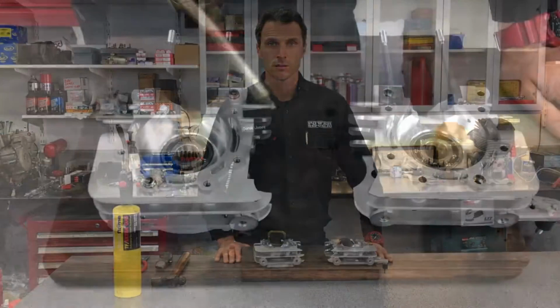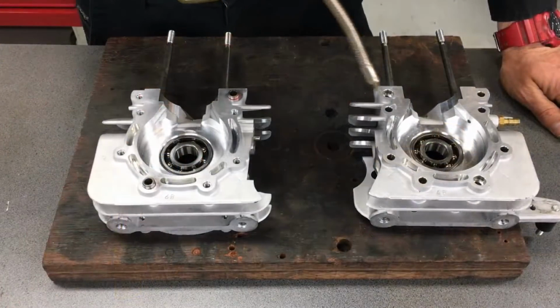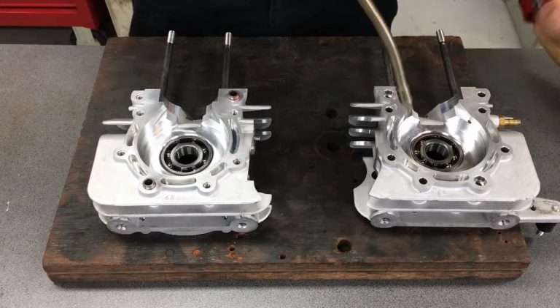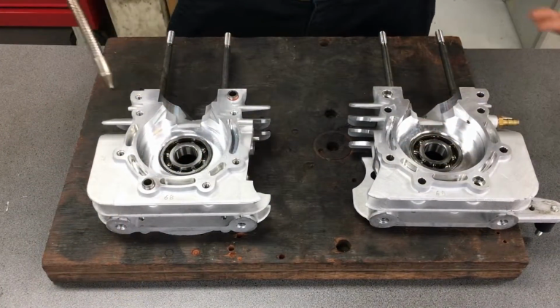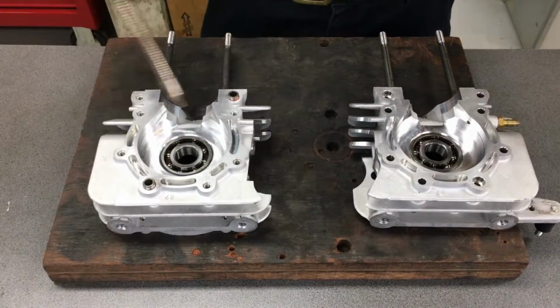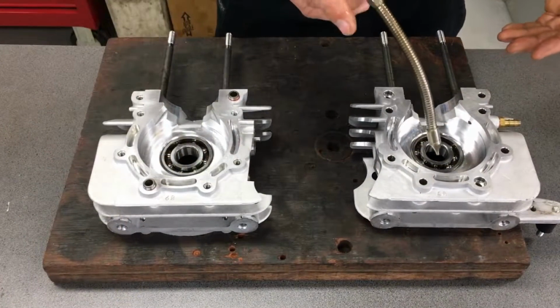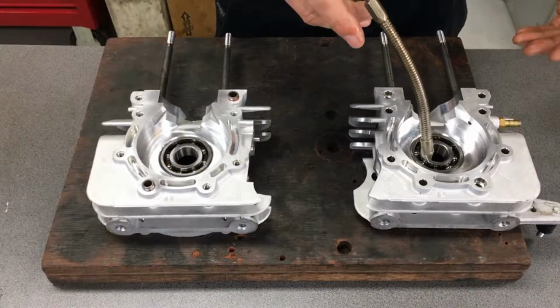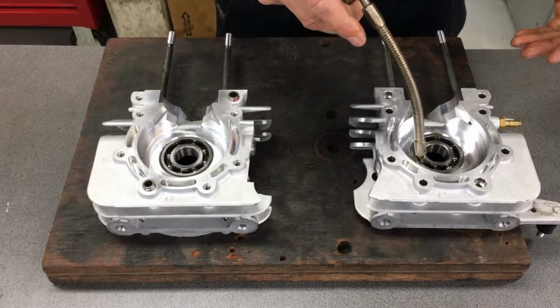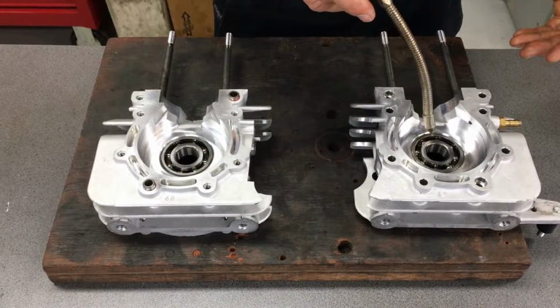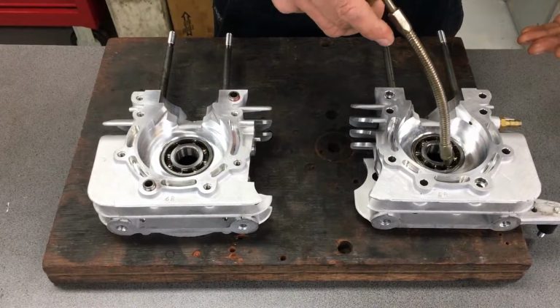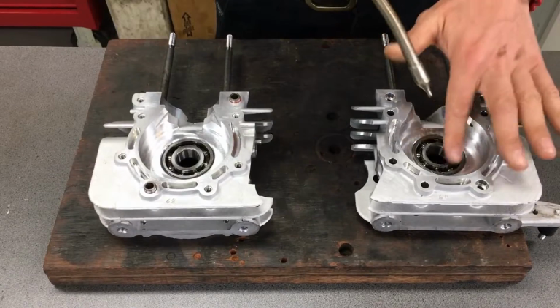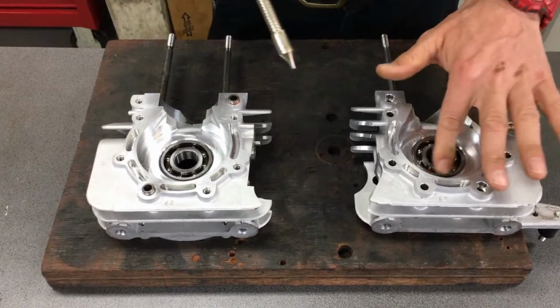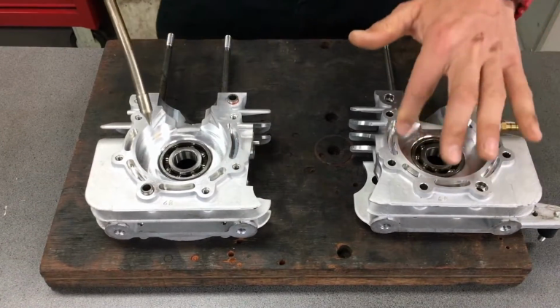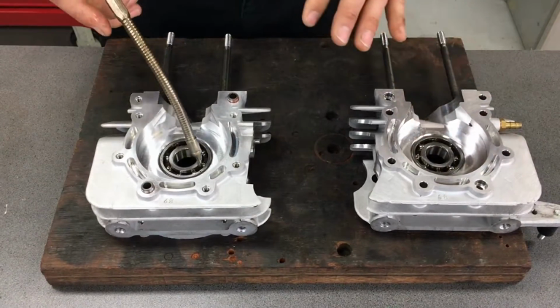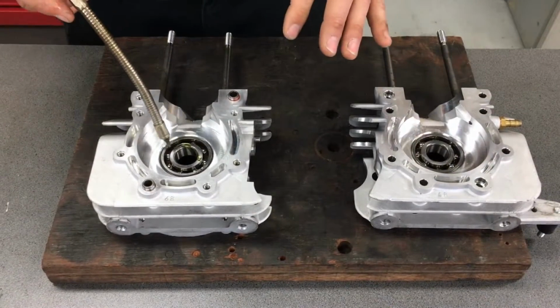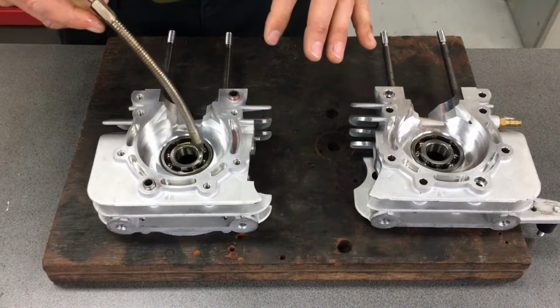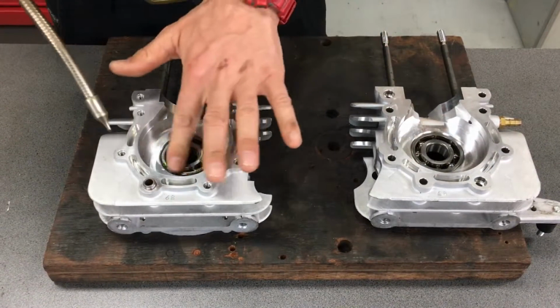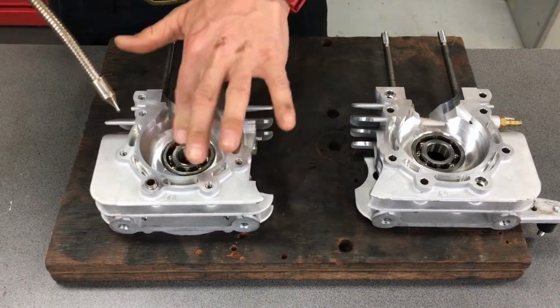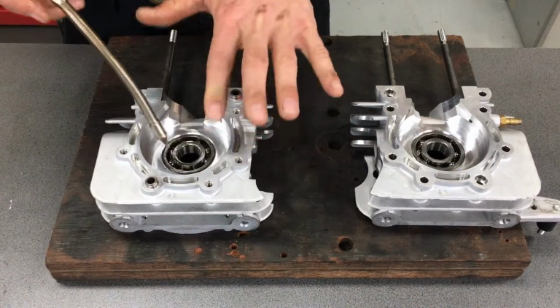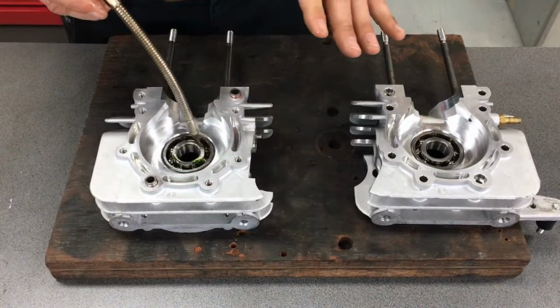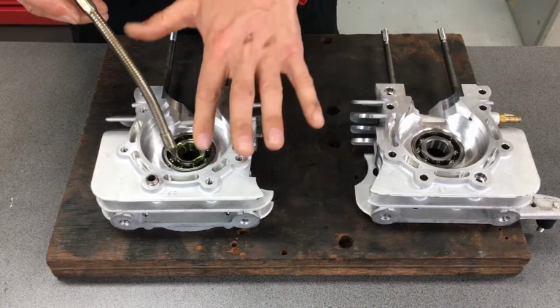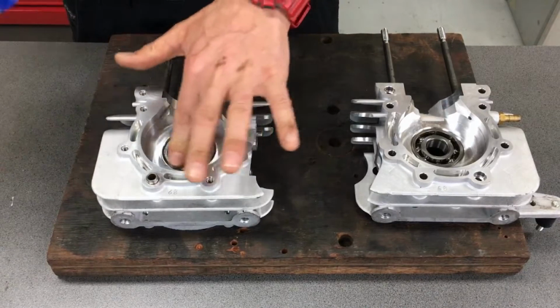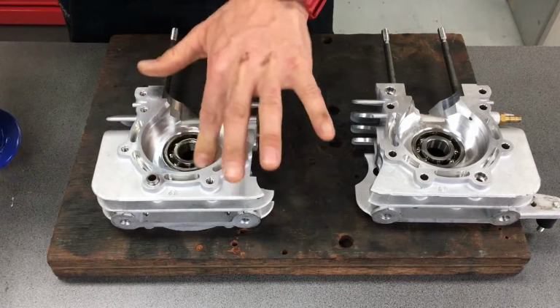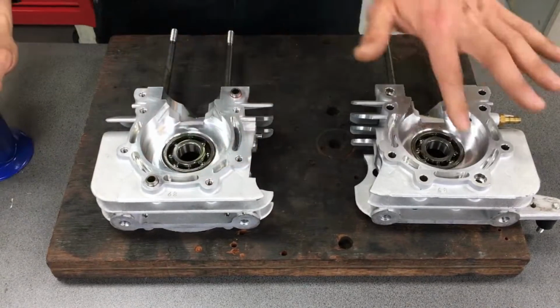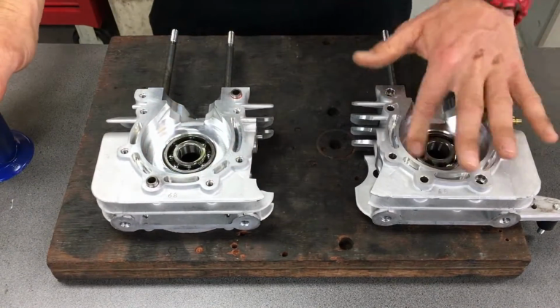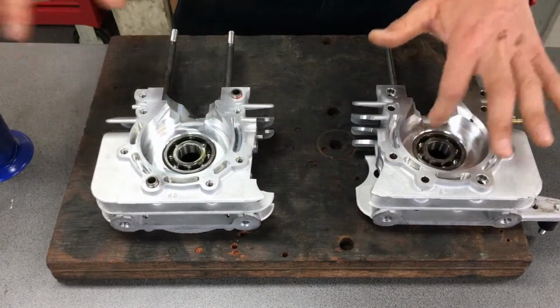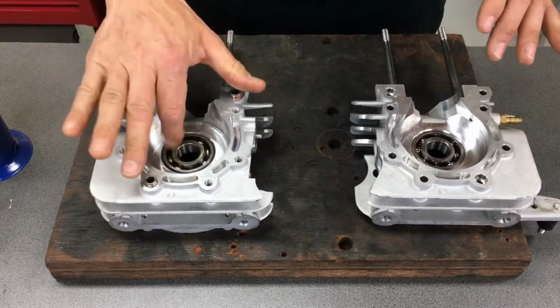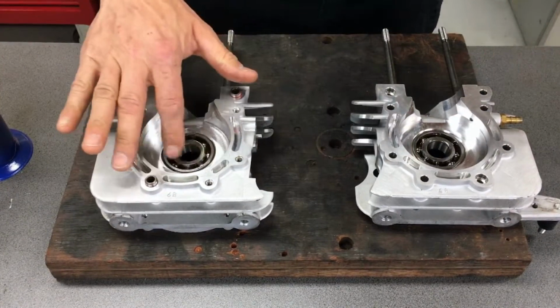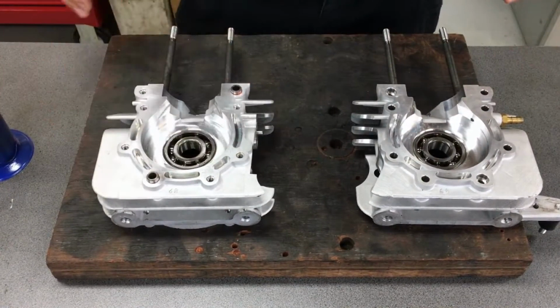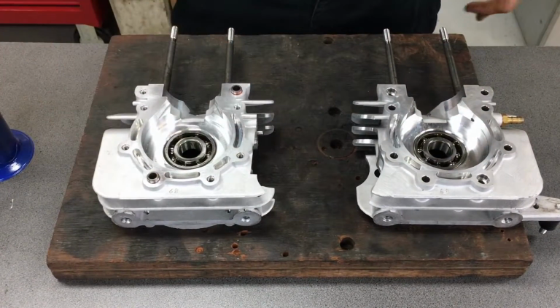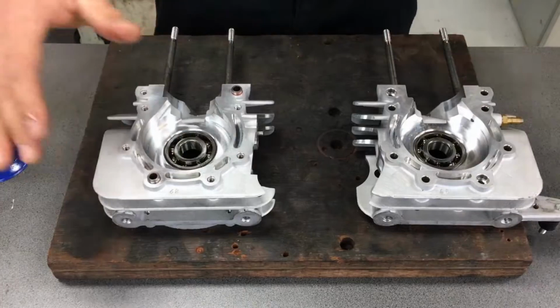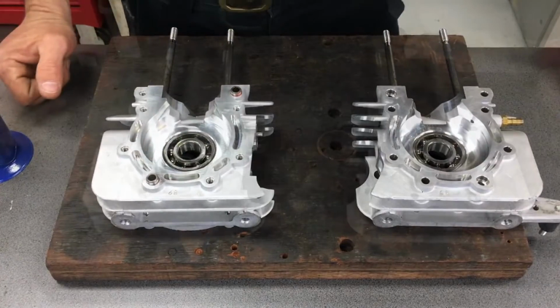While the engine is still hot, I just like to put a little bit of two-stroke oil in — that's all these things are lubricated with once you're in service. Get it all in there nice, and you are done.